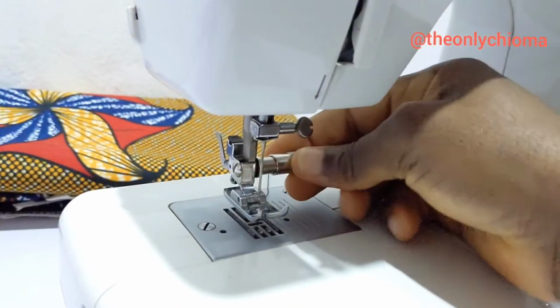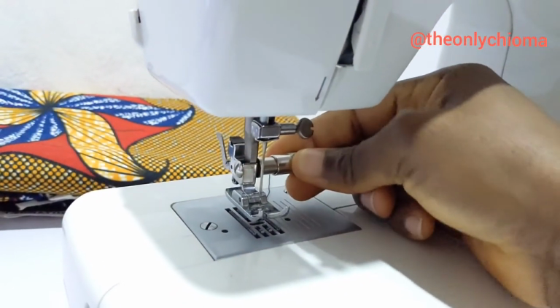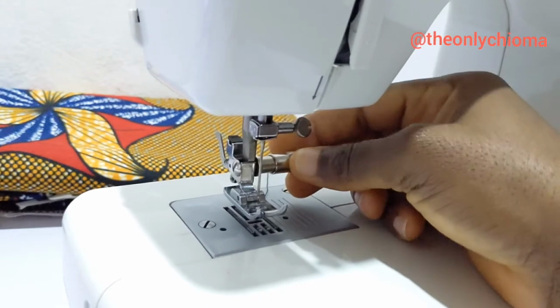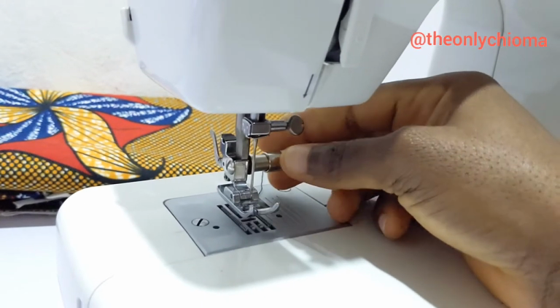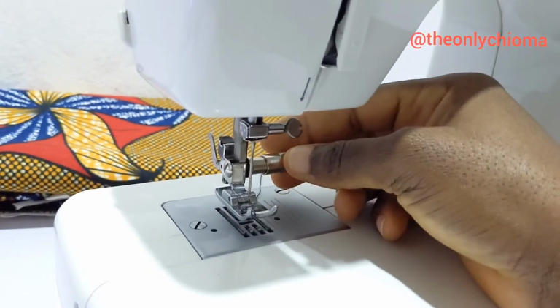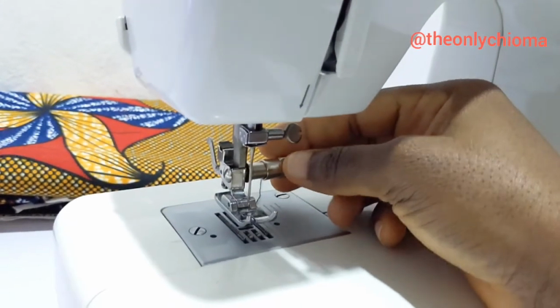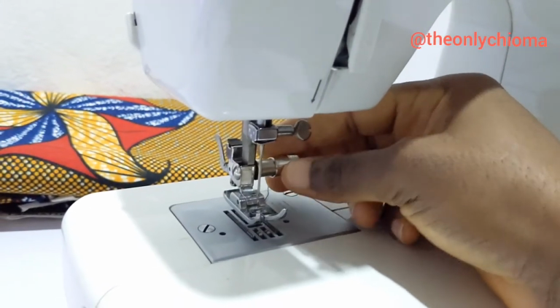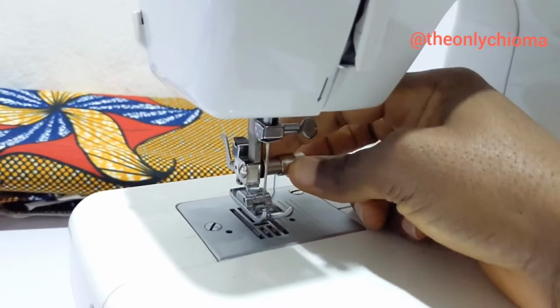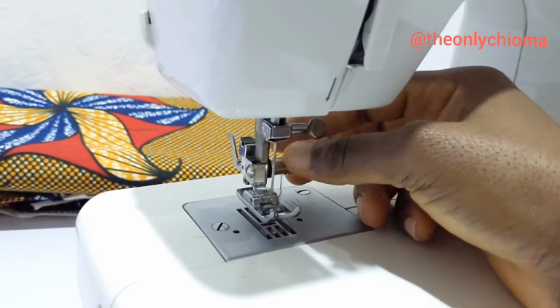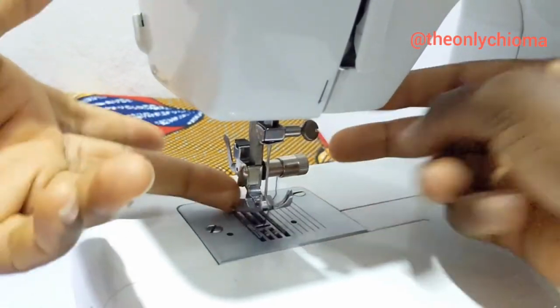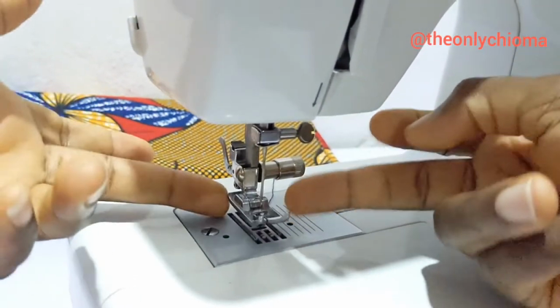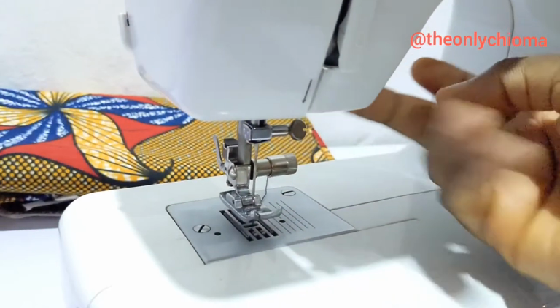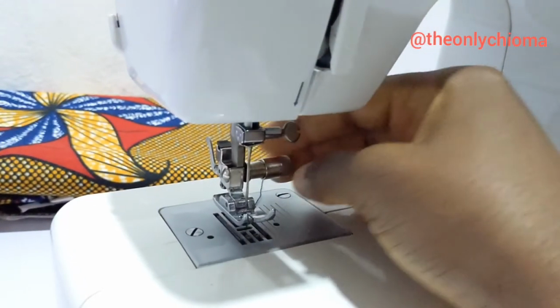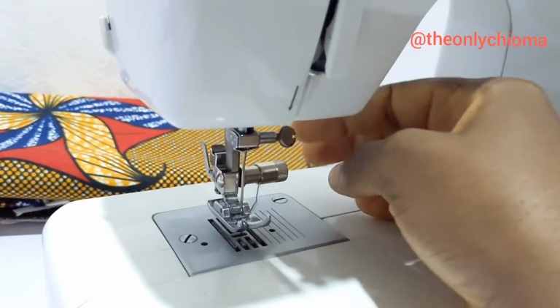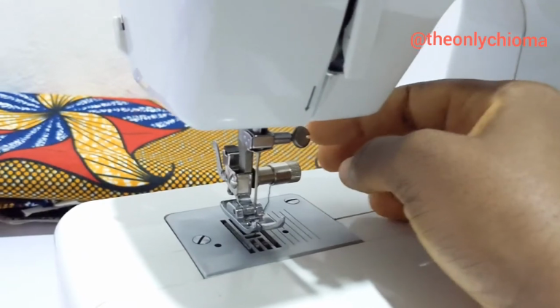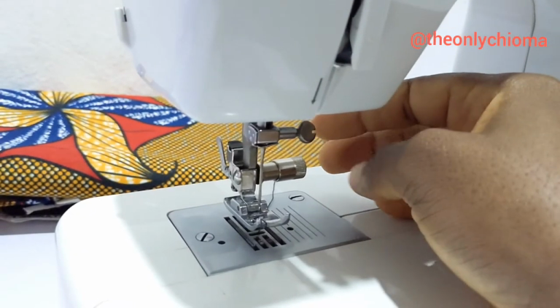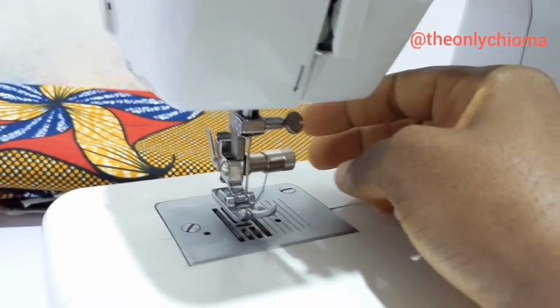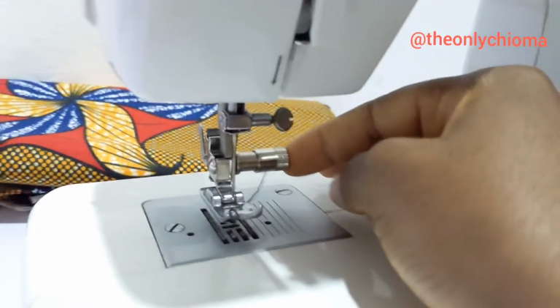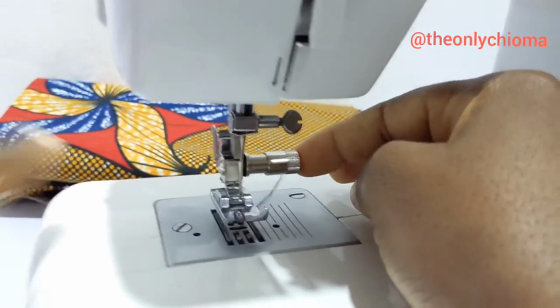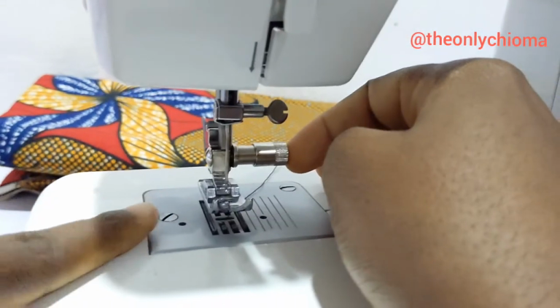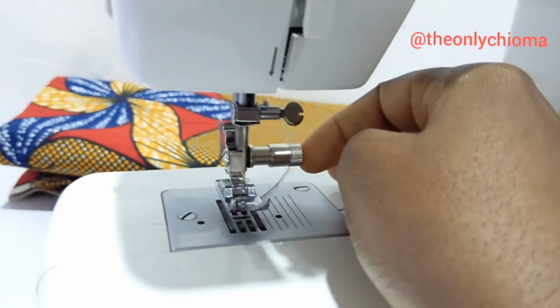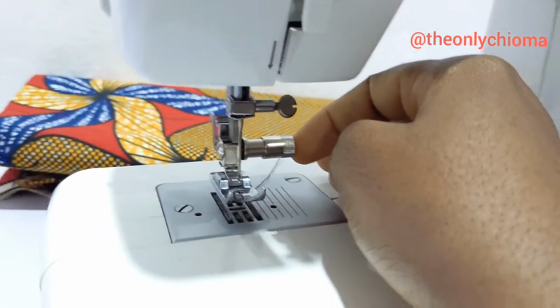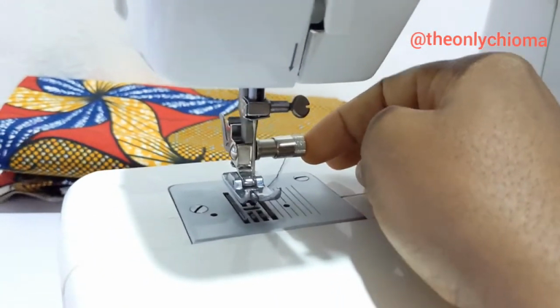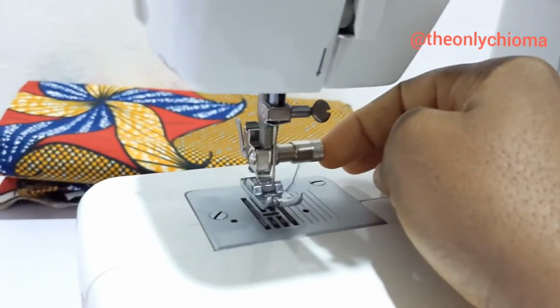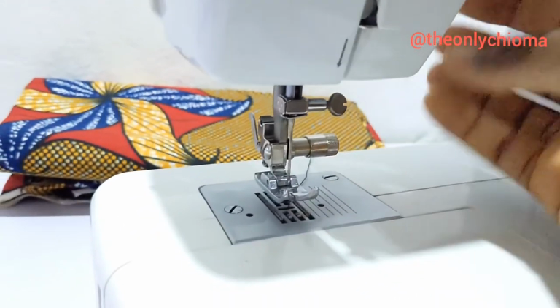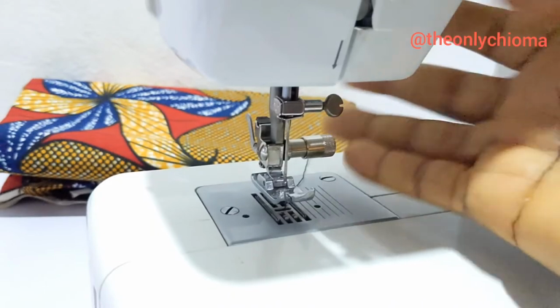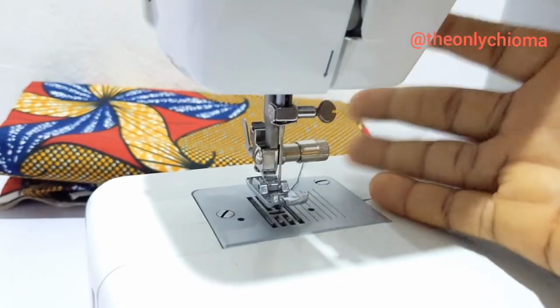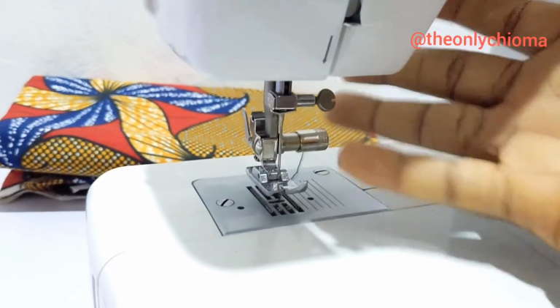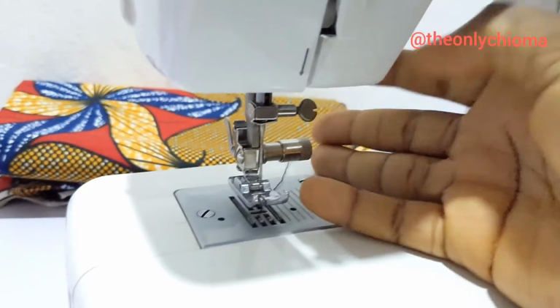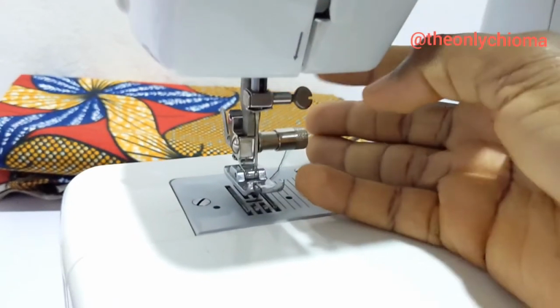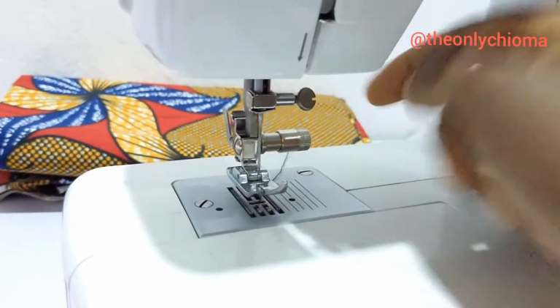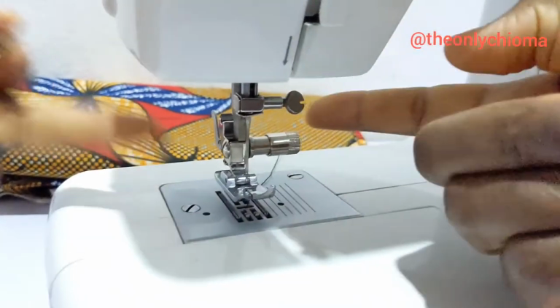You can use this foot changer for any foot, any attachment that you want to put on your machine — it works. It might not work for the overlock foot, though, because it's really big and has some of its own things, but for most feet it's fine.